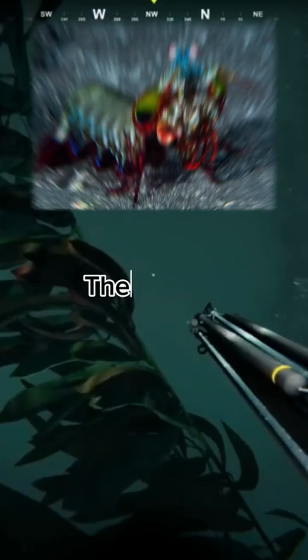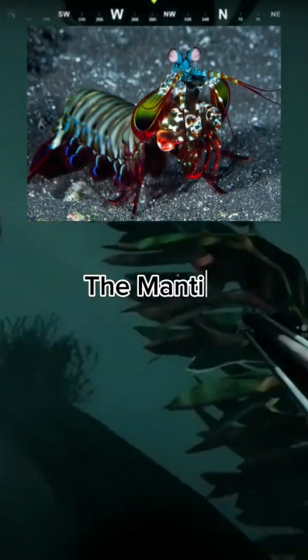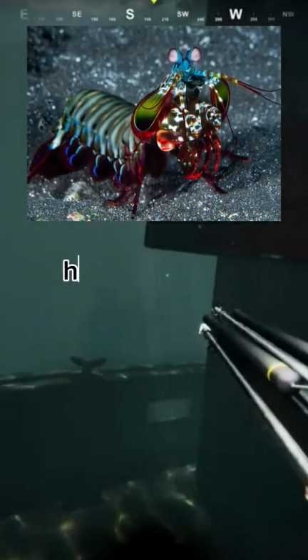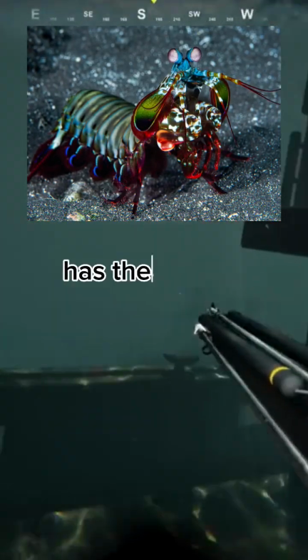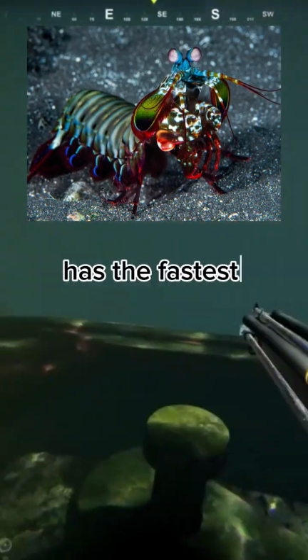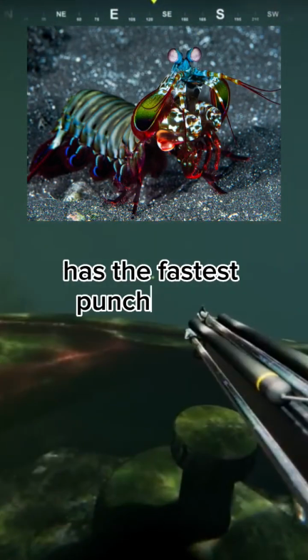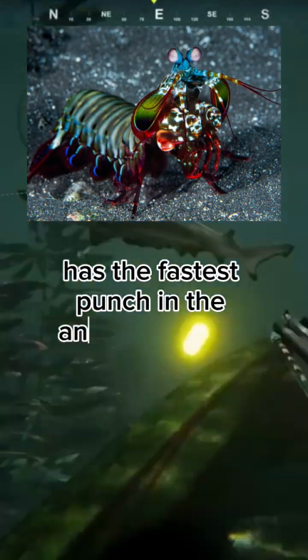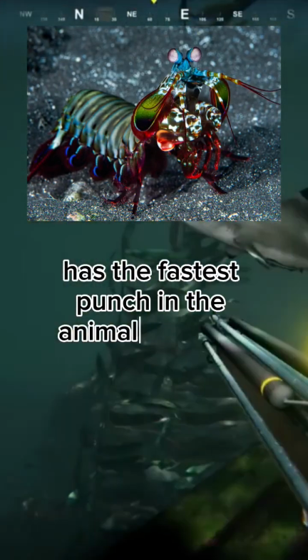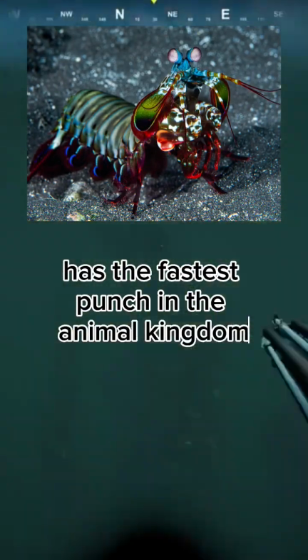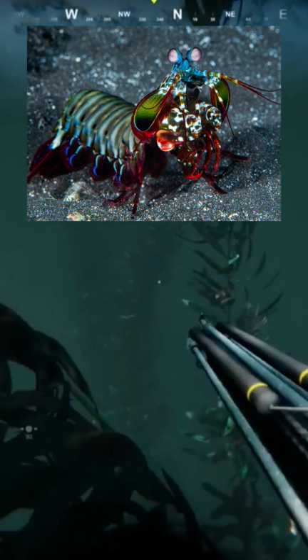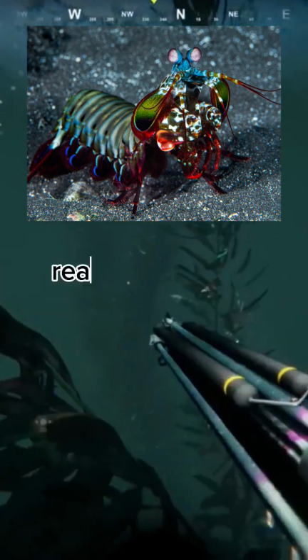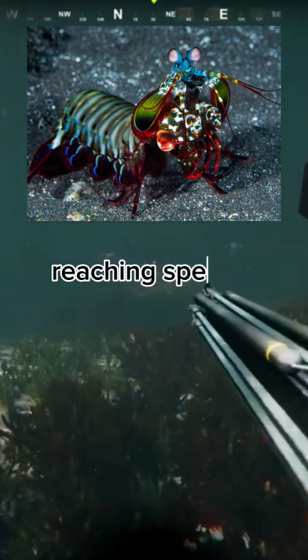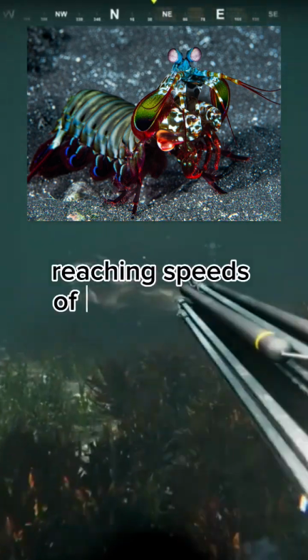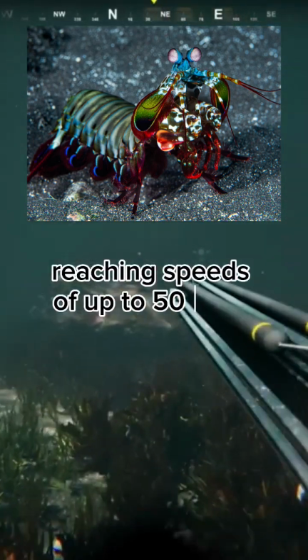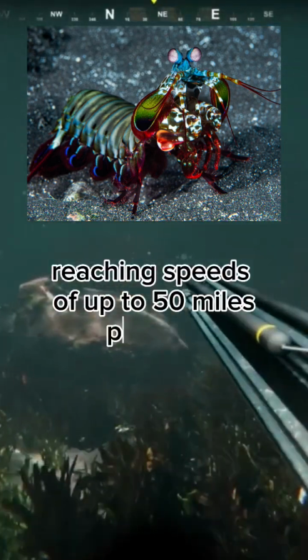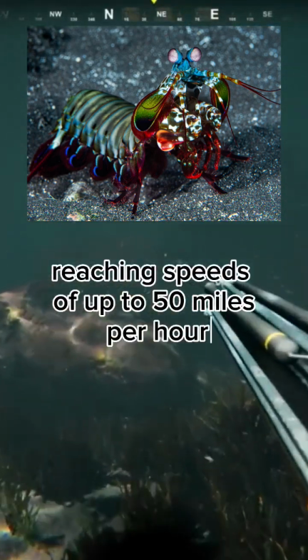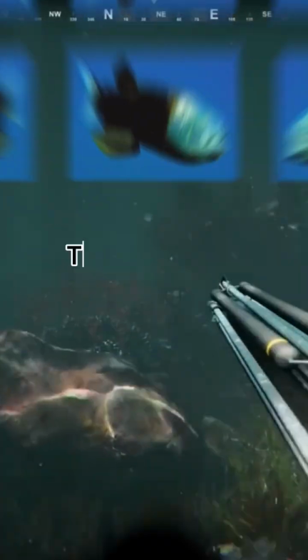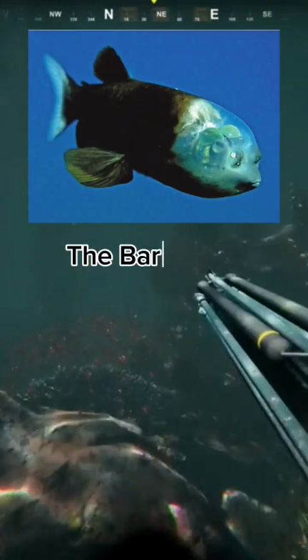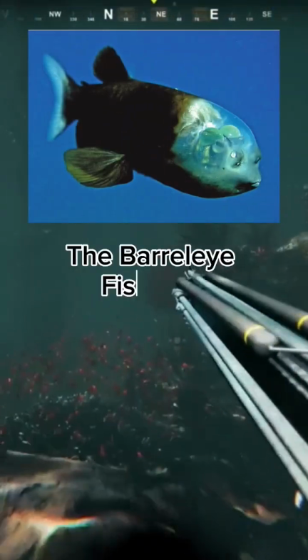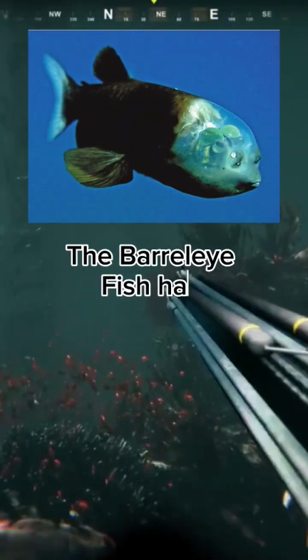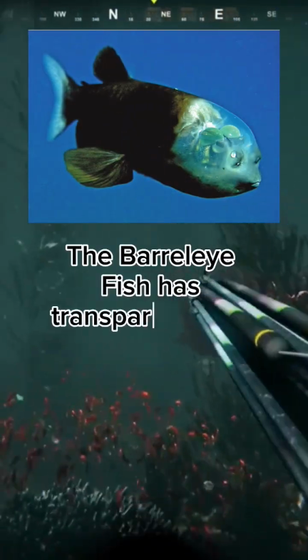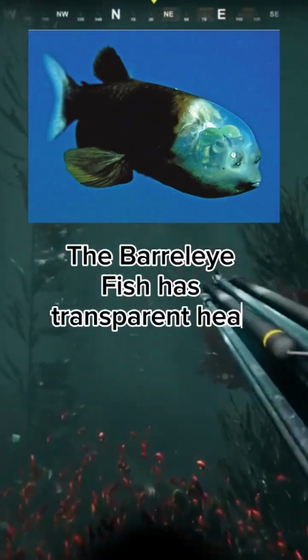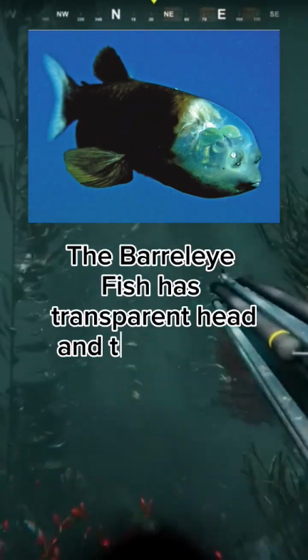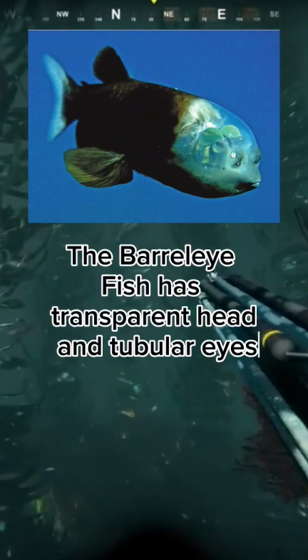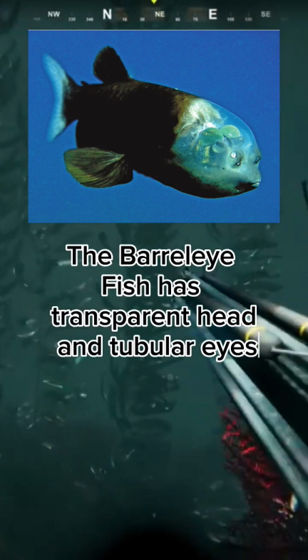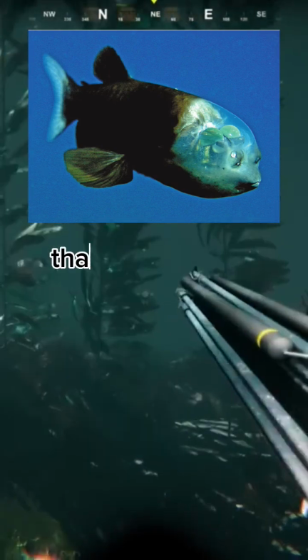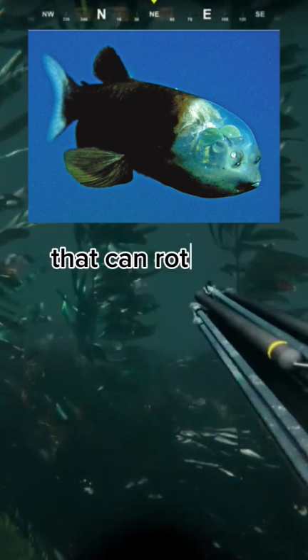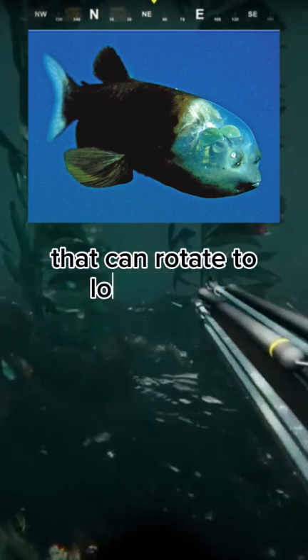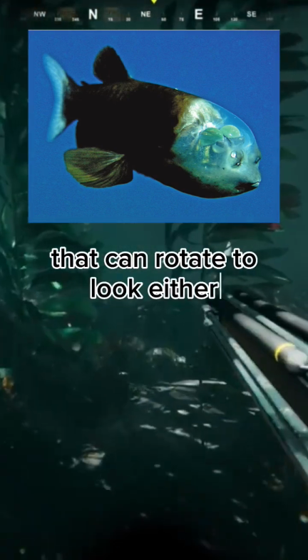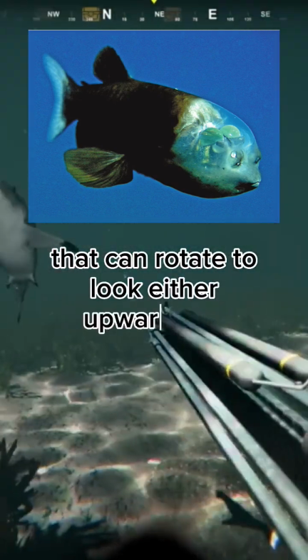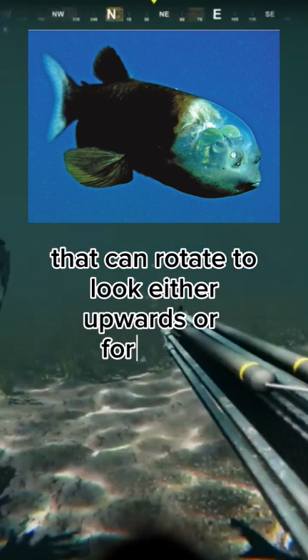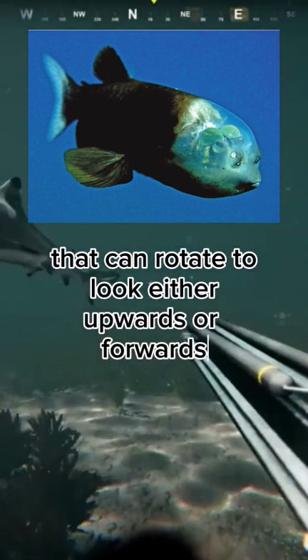The mantis shrimp has the fastest punch in the animal kingdom, reaching speeds of up to 50 miles per hour. The barreleye fish has a transparent head and tubular eyes that can rotate to look either upwards or forwards.